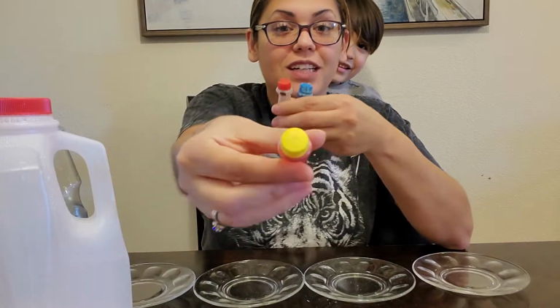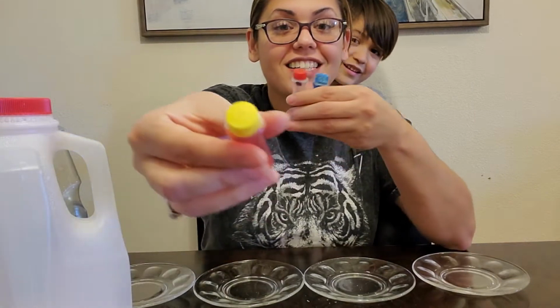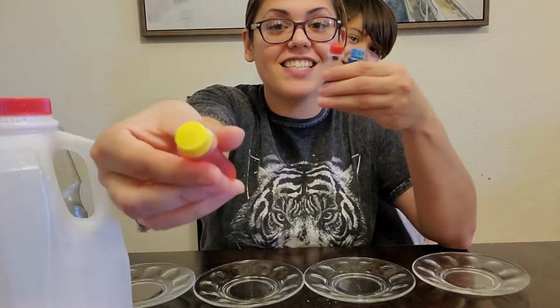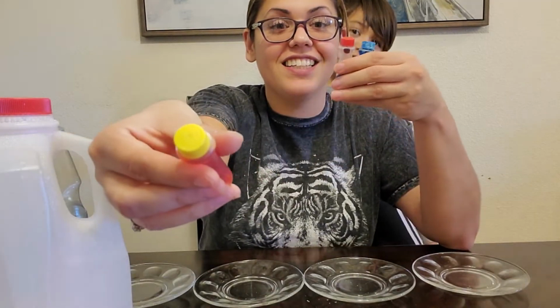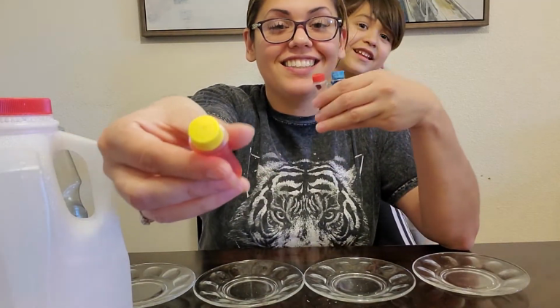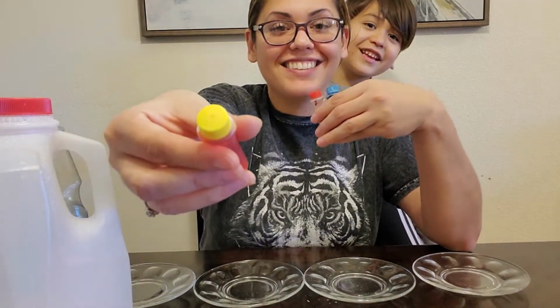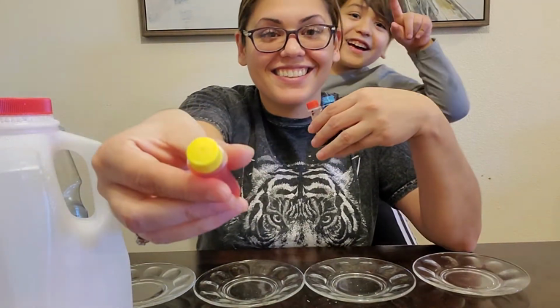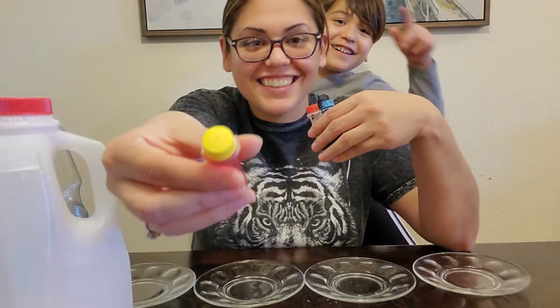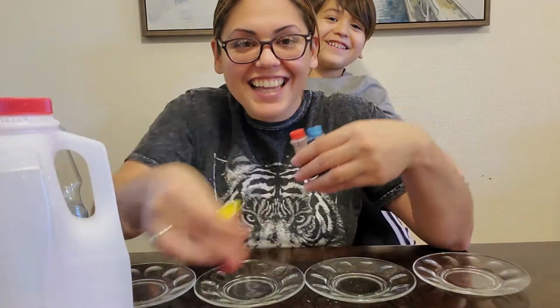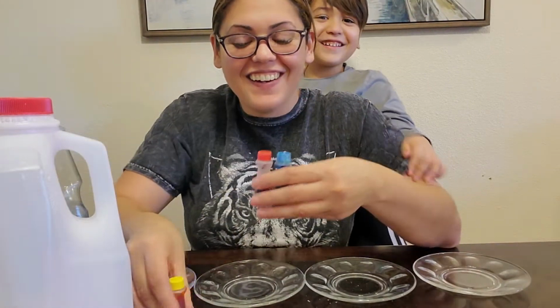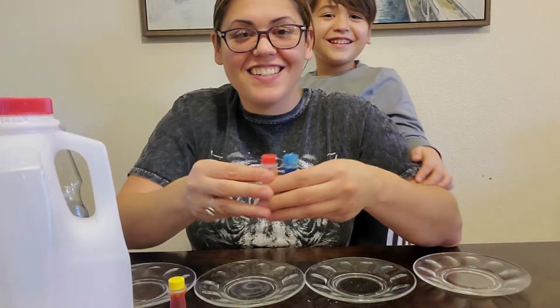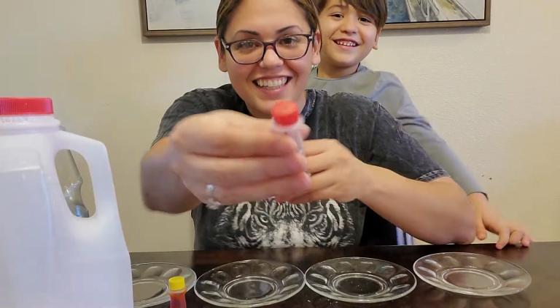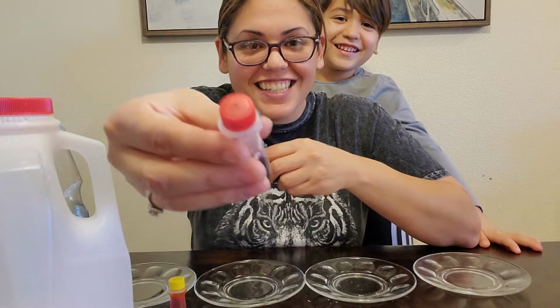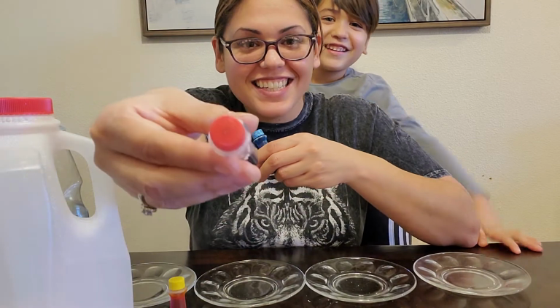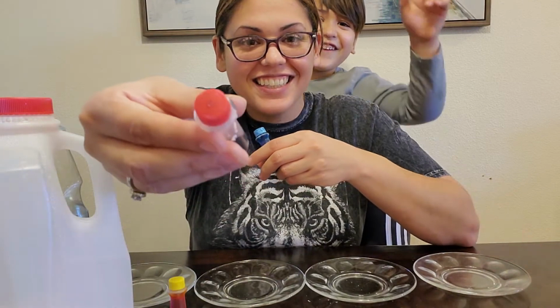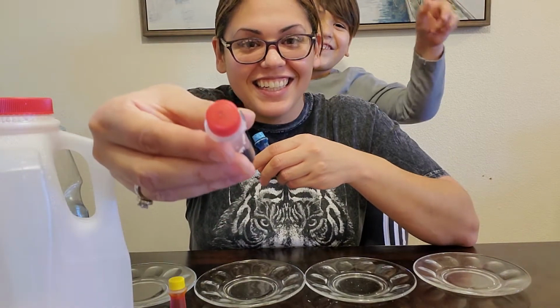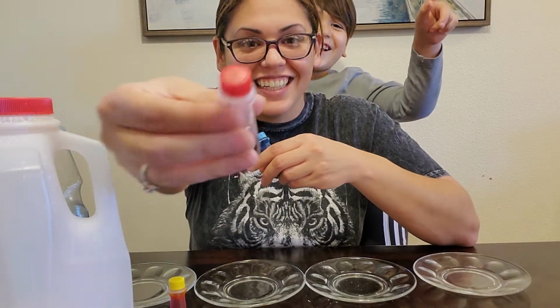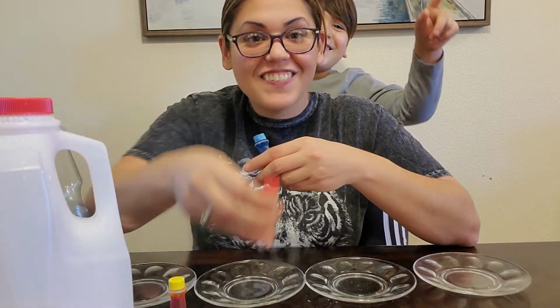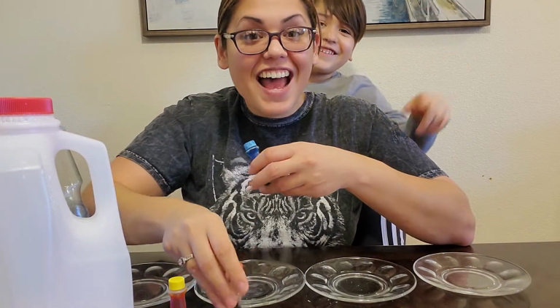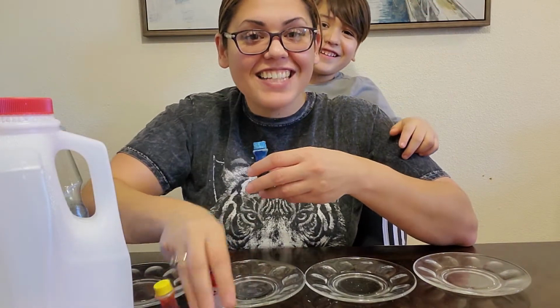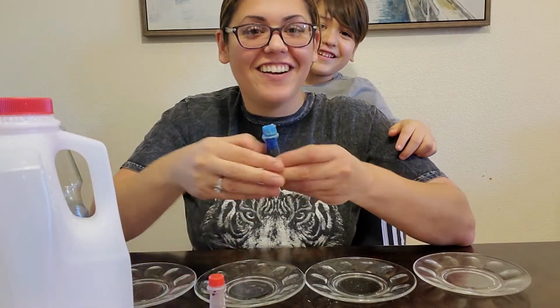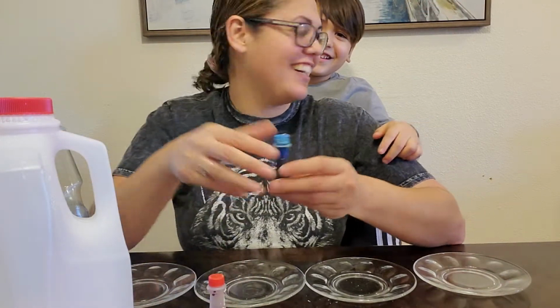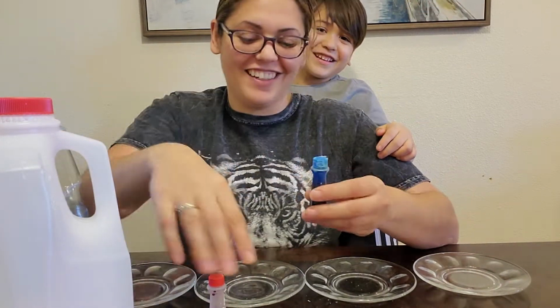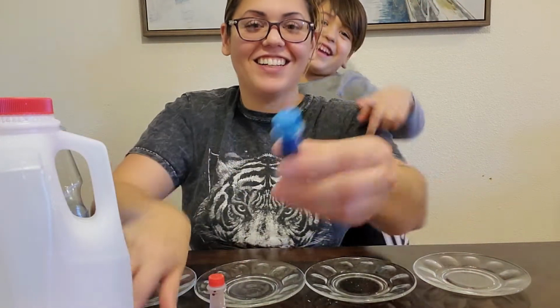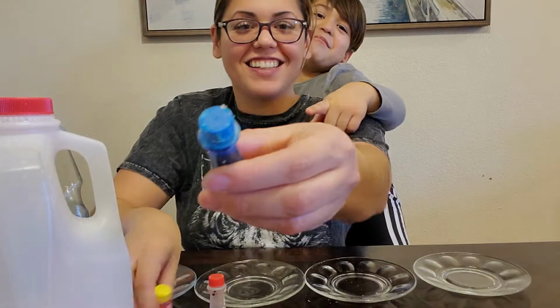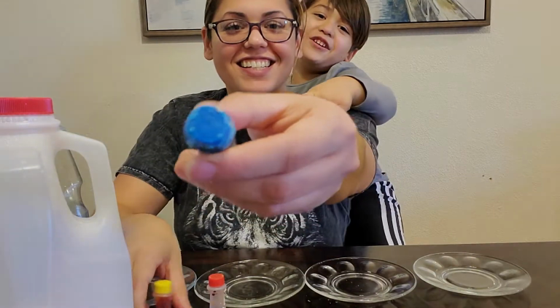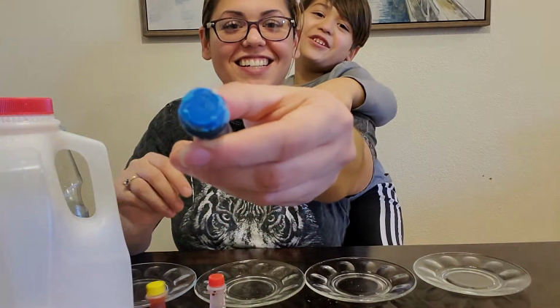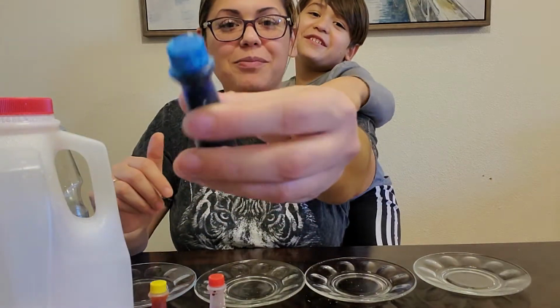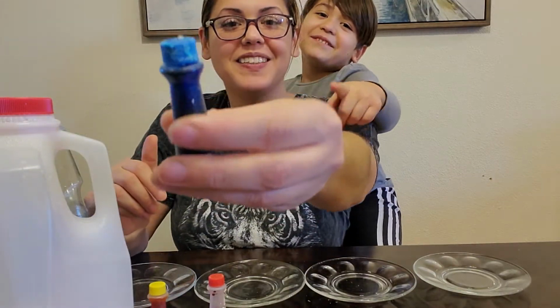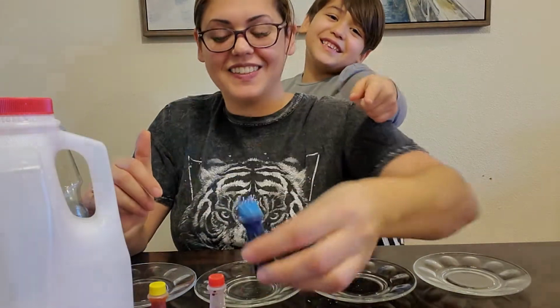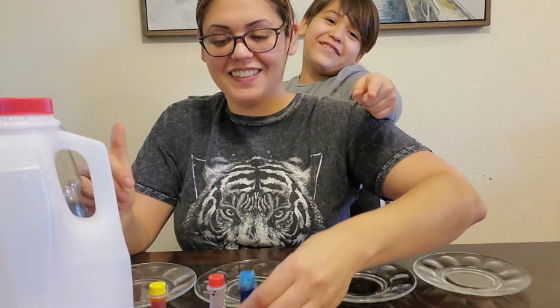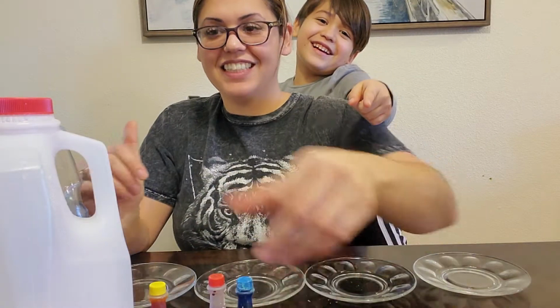Do you know what color this is? Yellow! Do you know what color this is? Red! My favorite color. His favorite color. Do you know what color this is? Blue! Awesome! My favorite color.